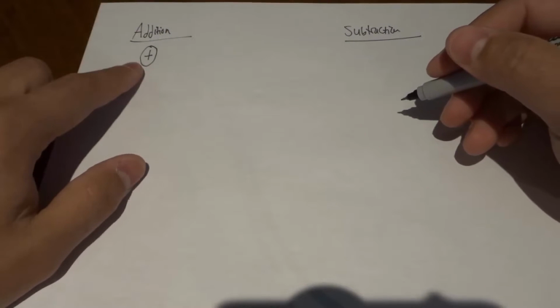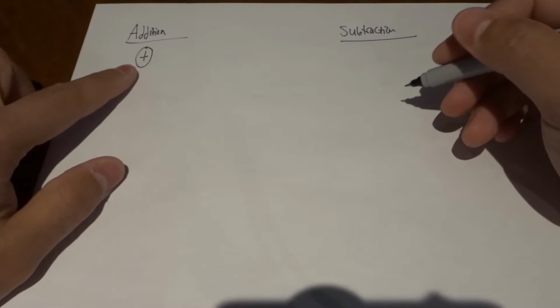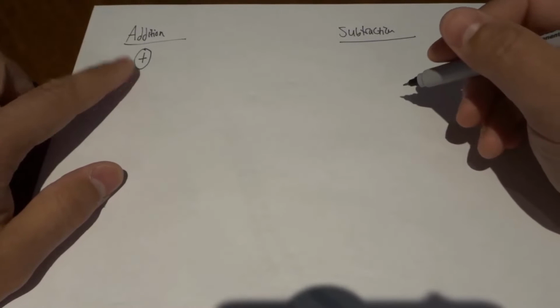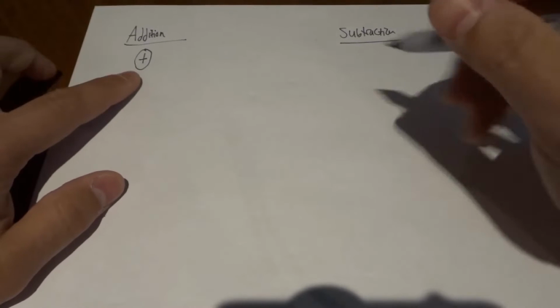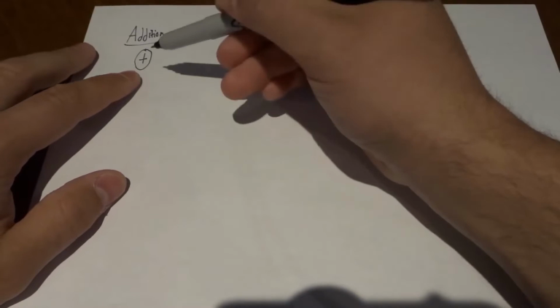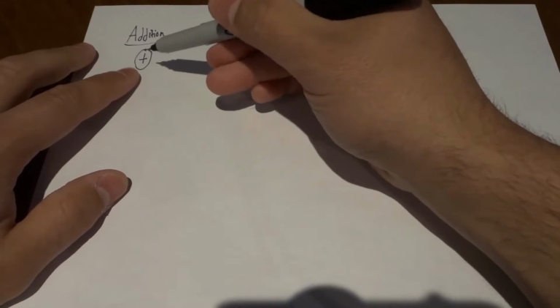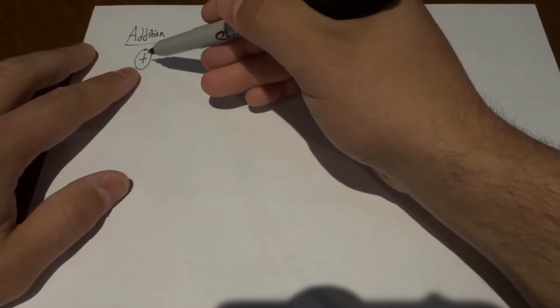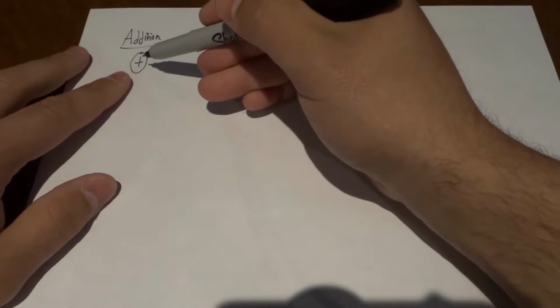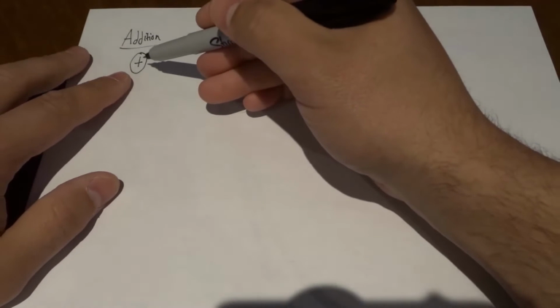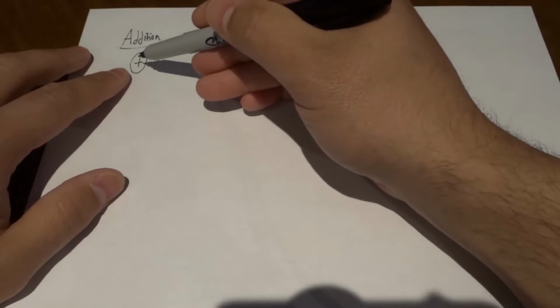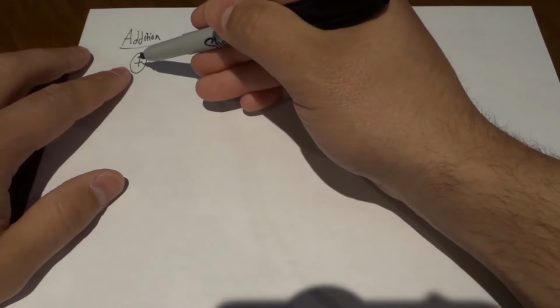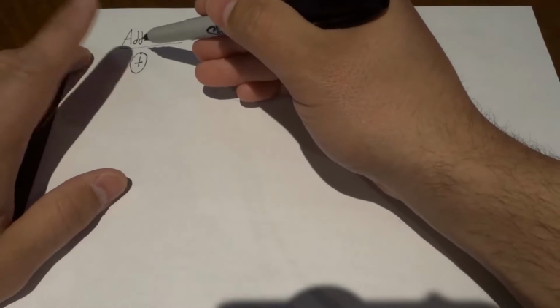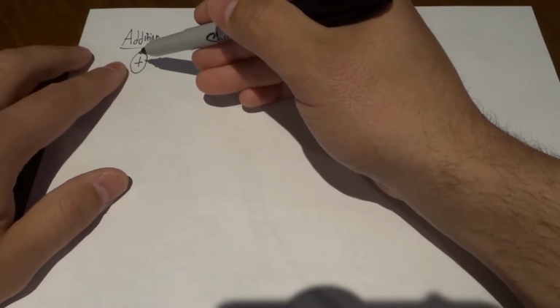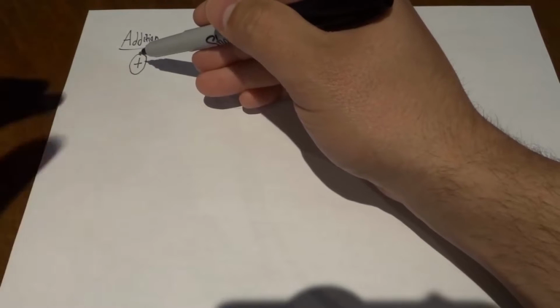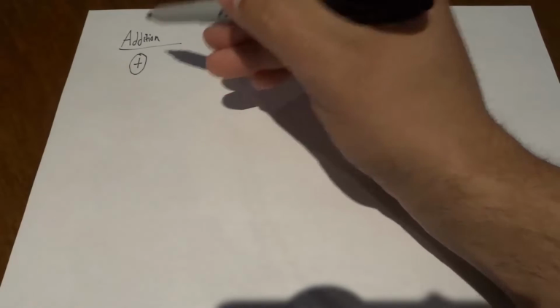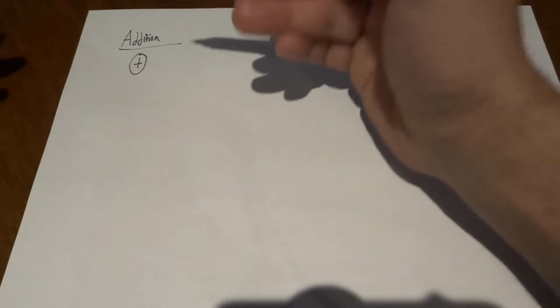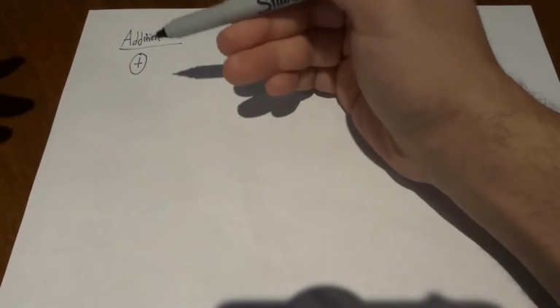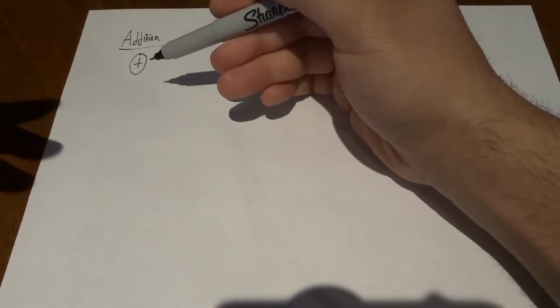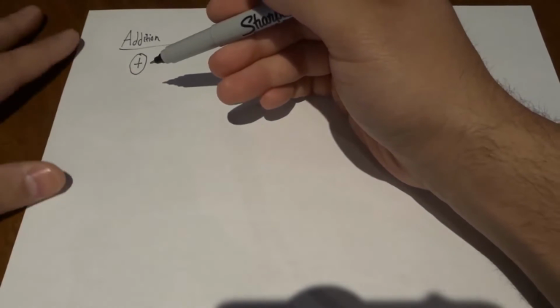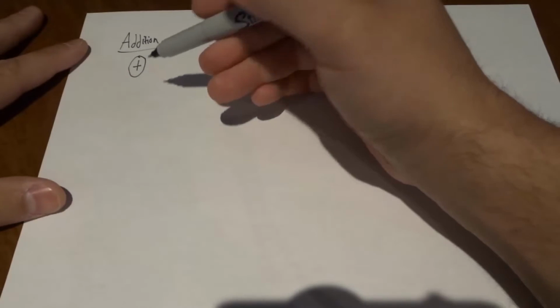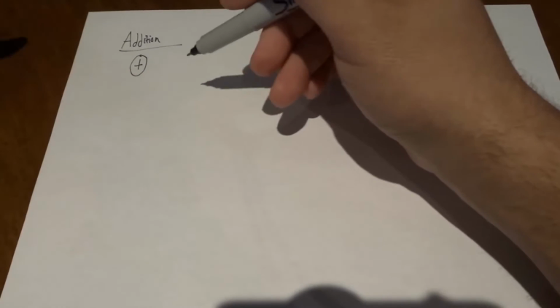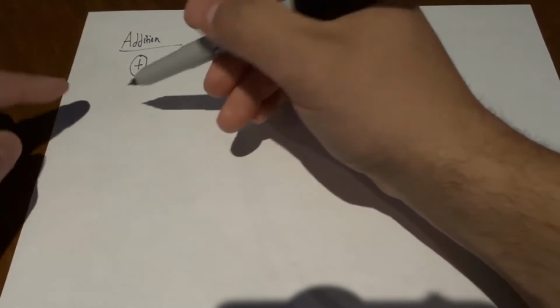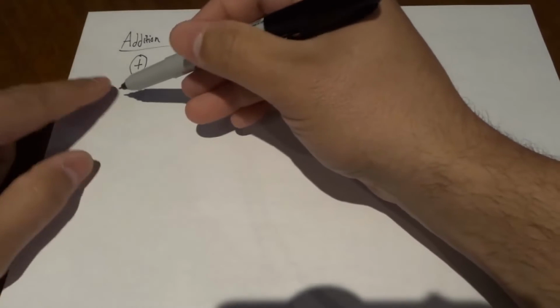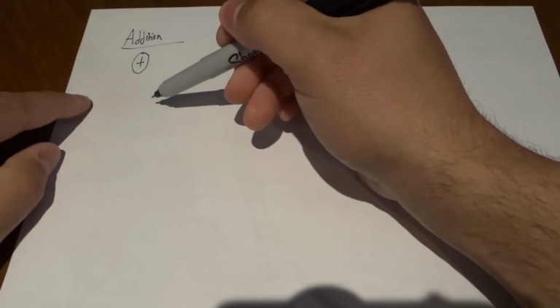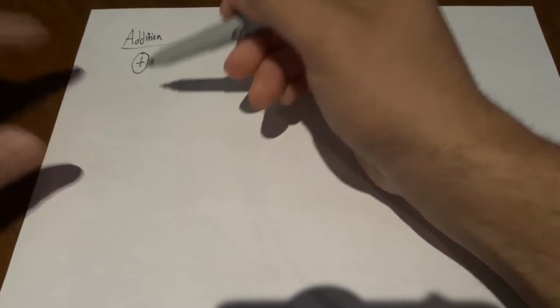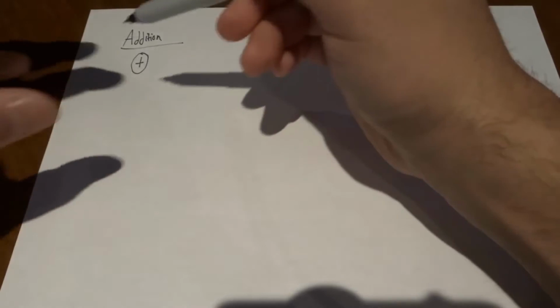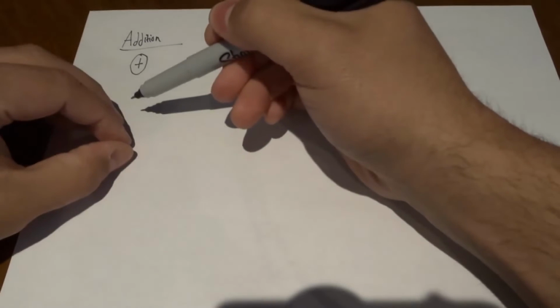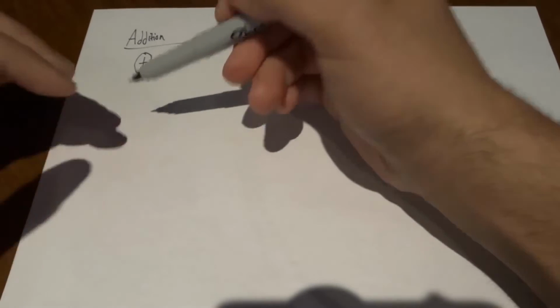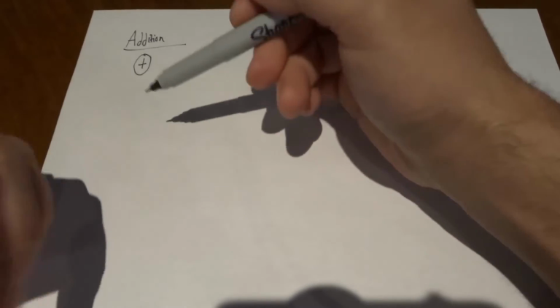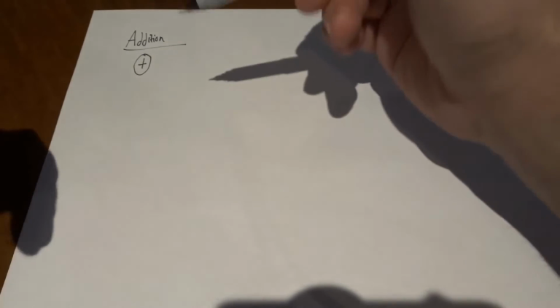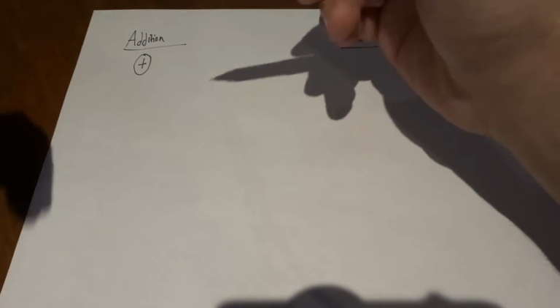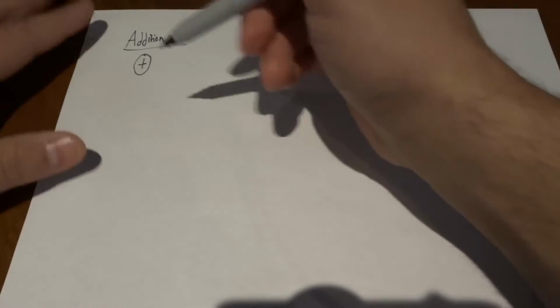Whenever you see this sign, this is the plus sign or the addition sign. This is what you do when you add numbers together — you're basically going to take two numbers and bring them together to make a bigger number.